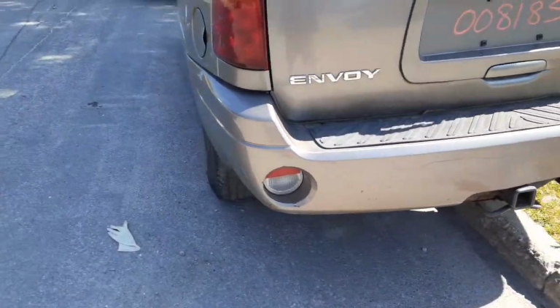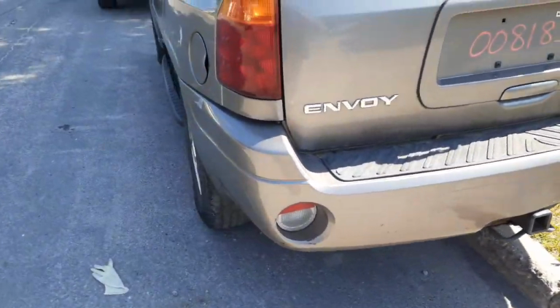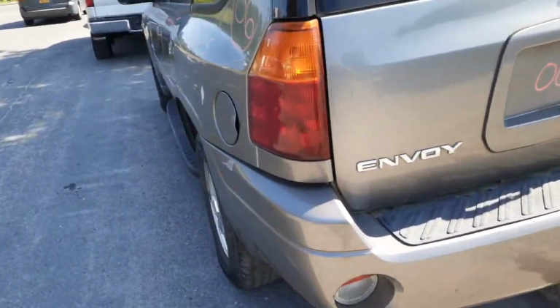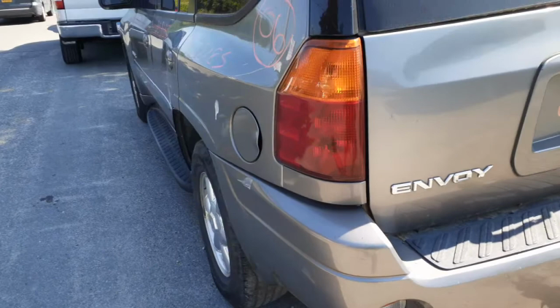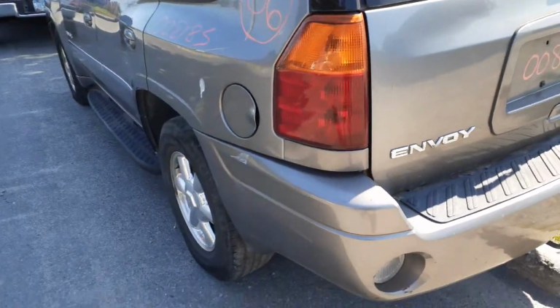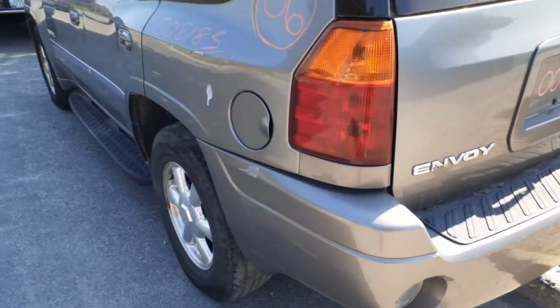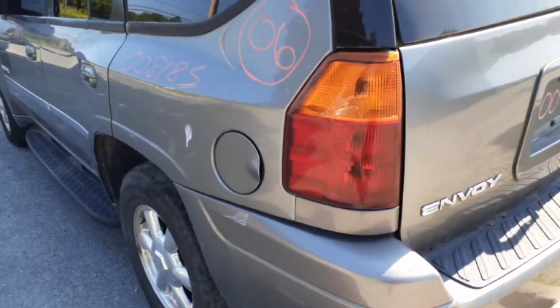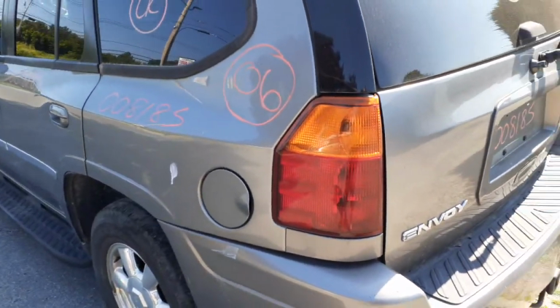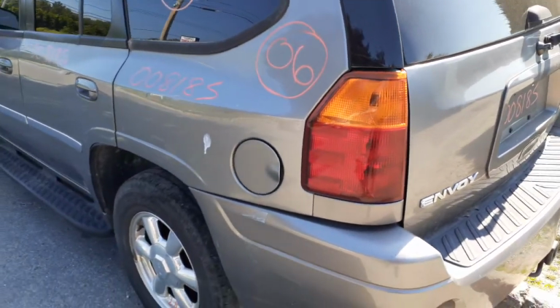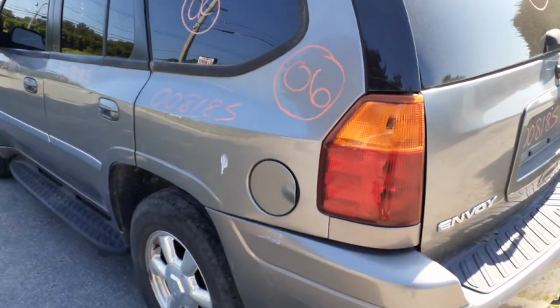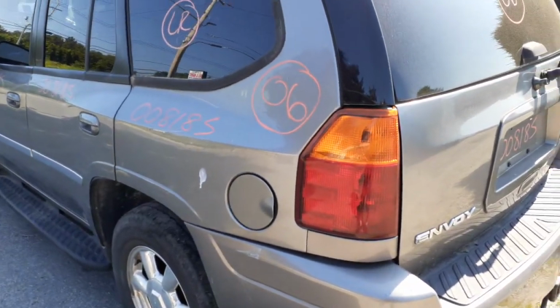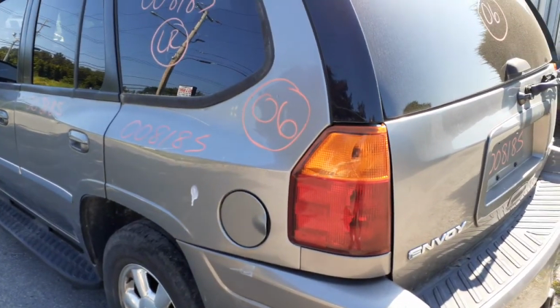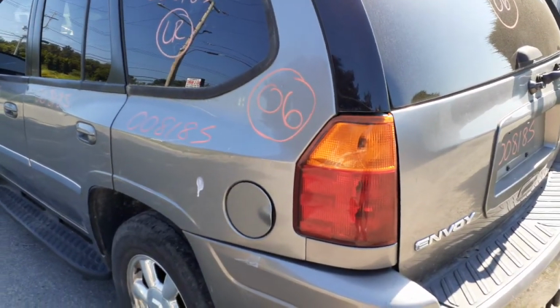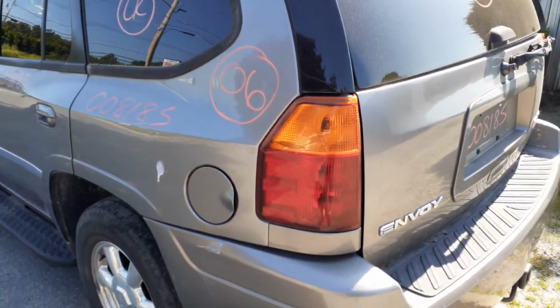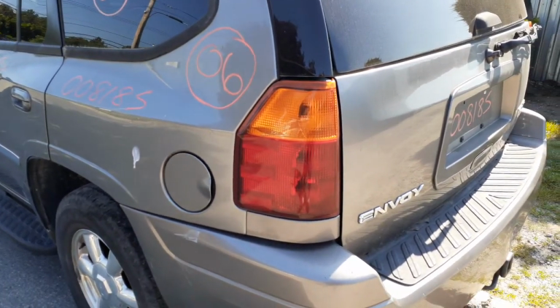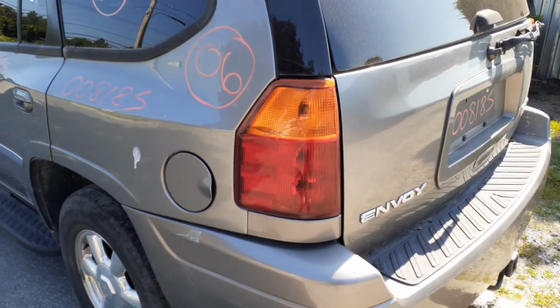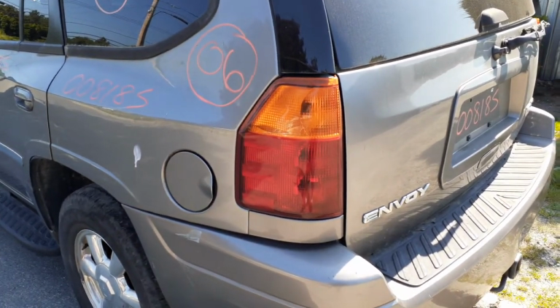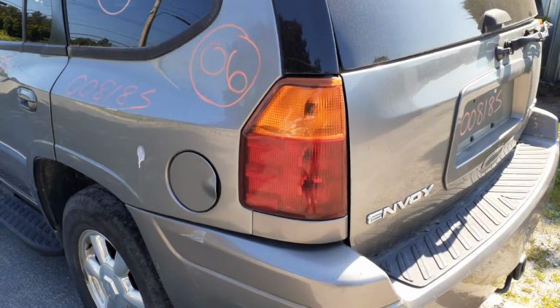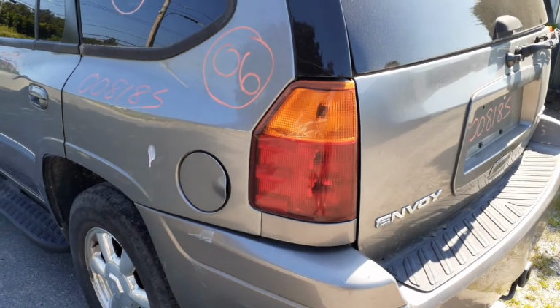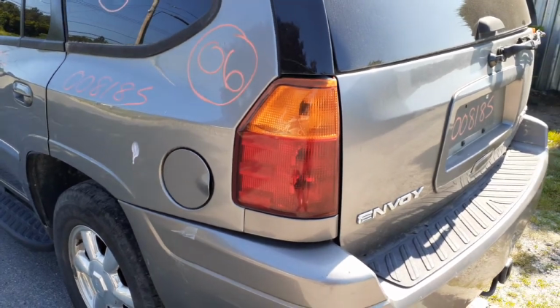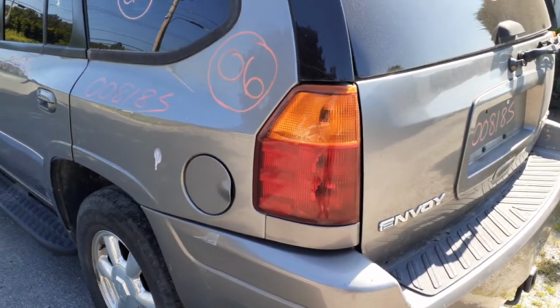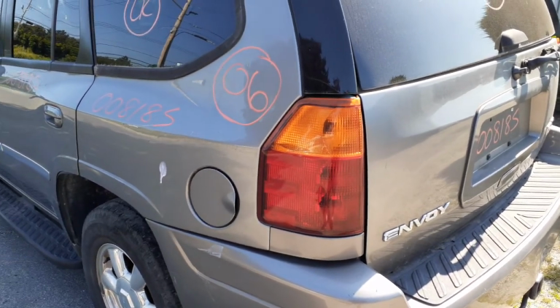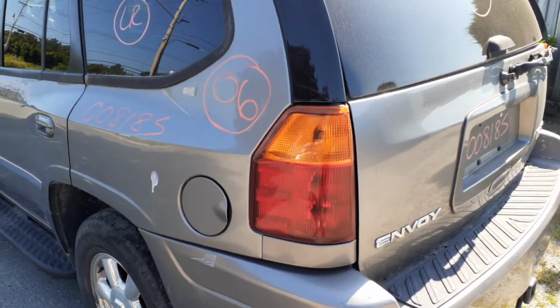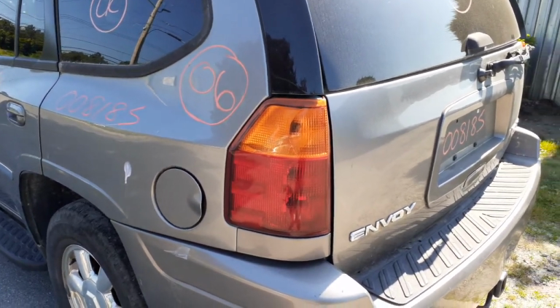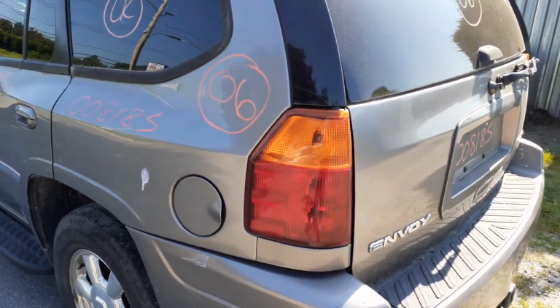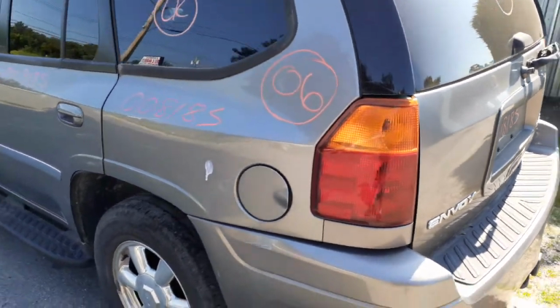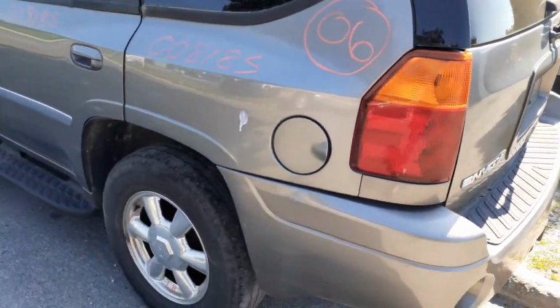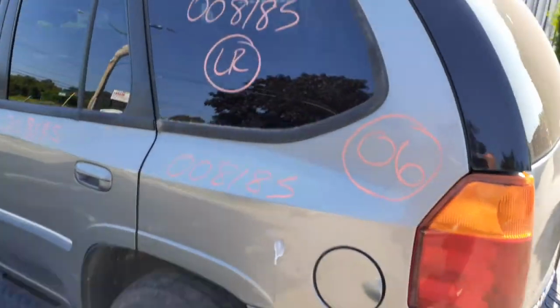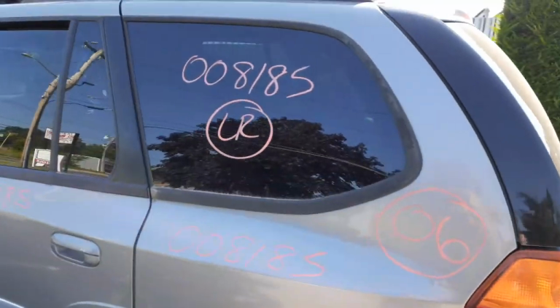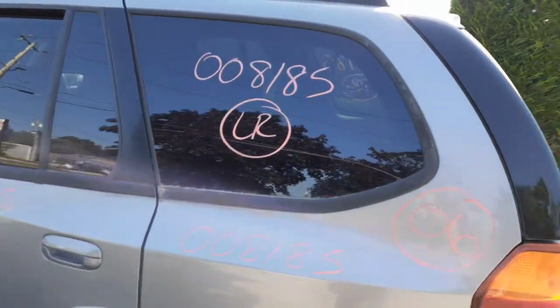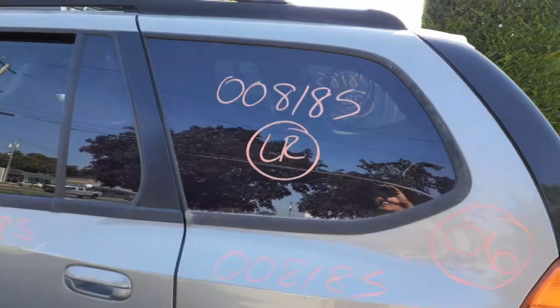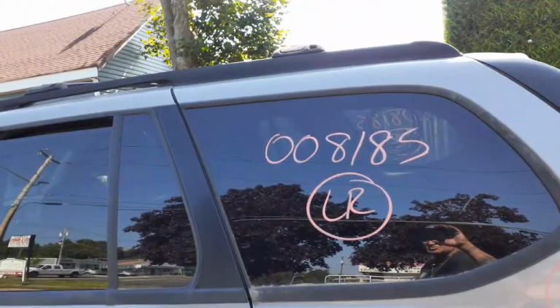There's the spare tire carrier underneath. There's your left rear tail light — sweet shape. Left rear quarter glass, good shape, privacy tint.